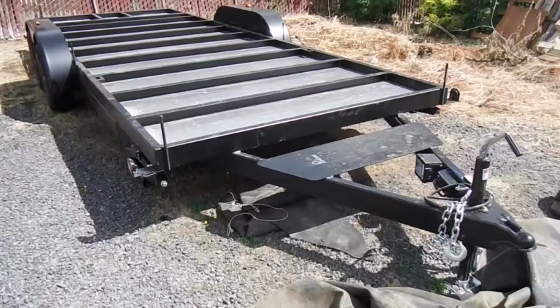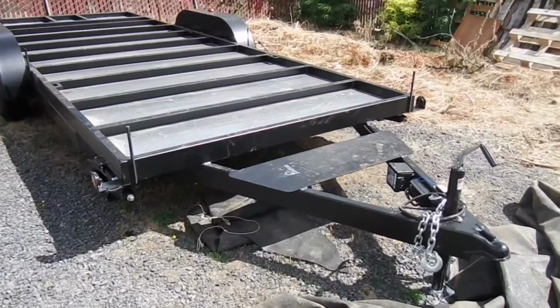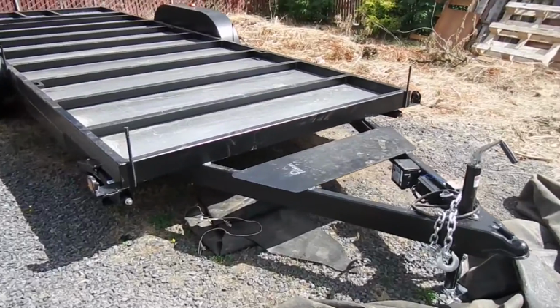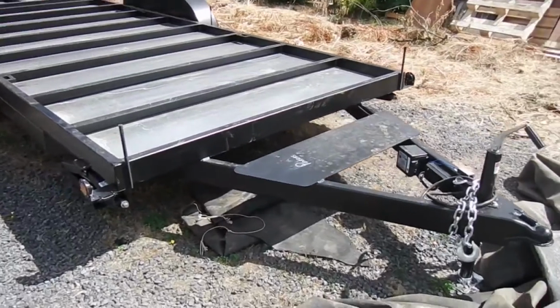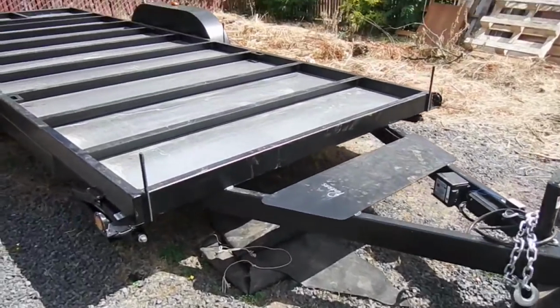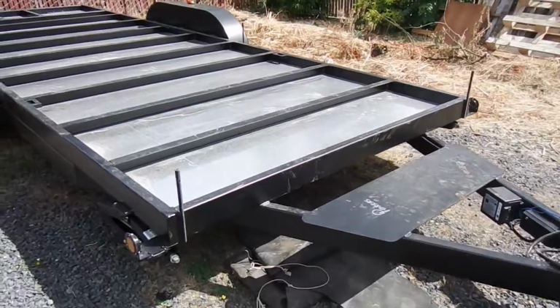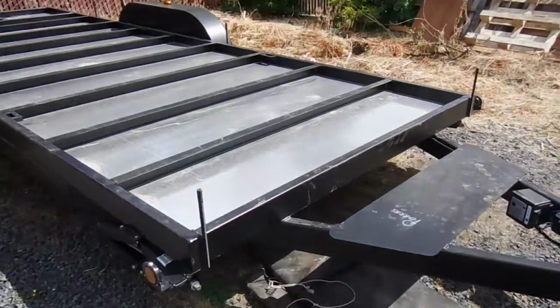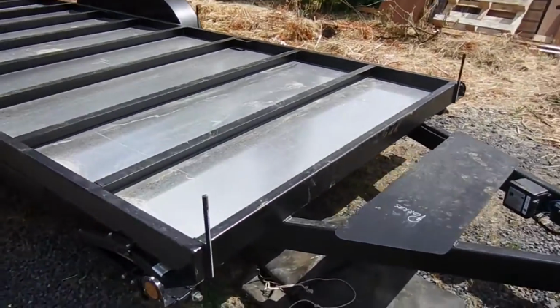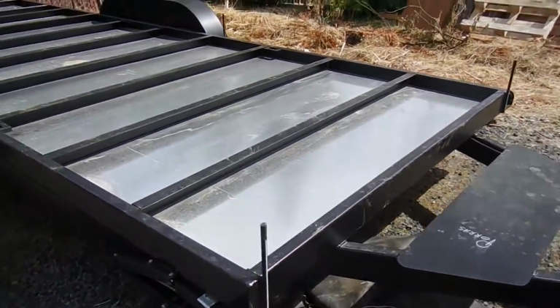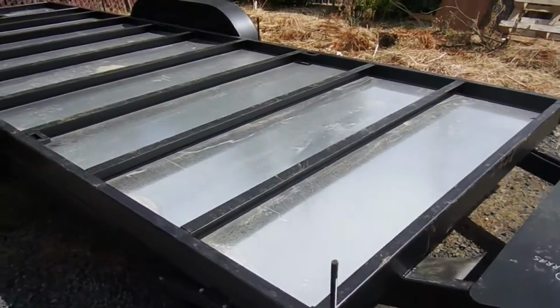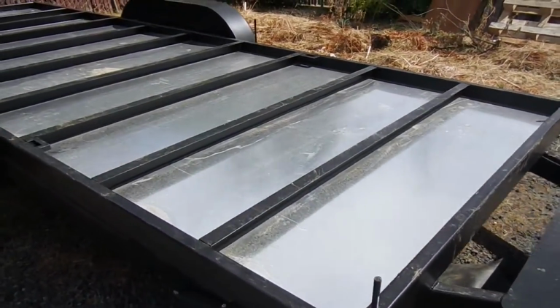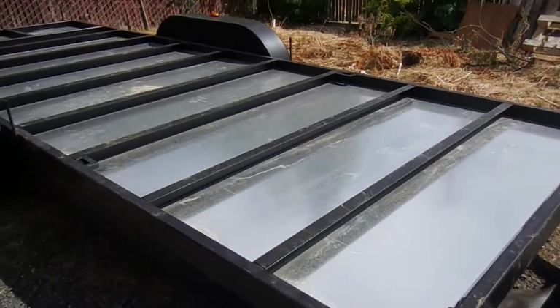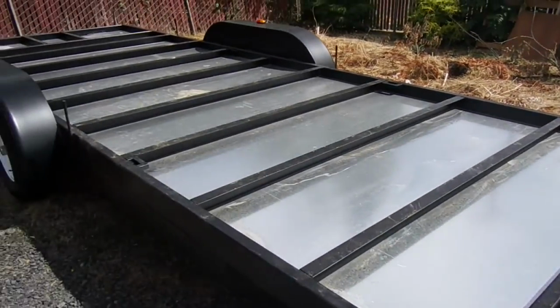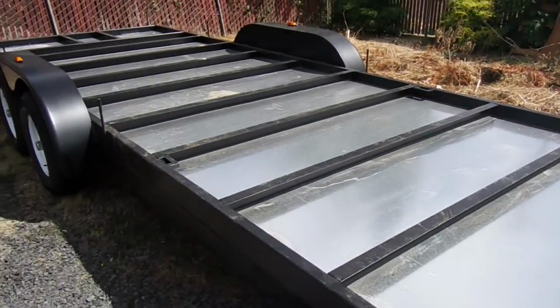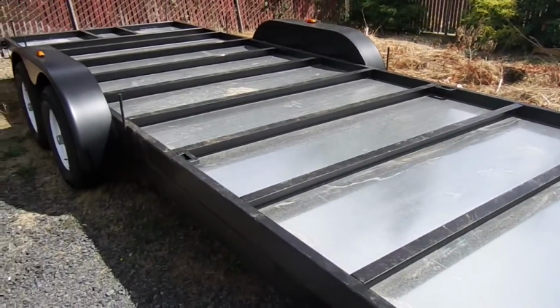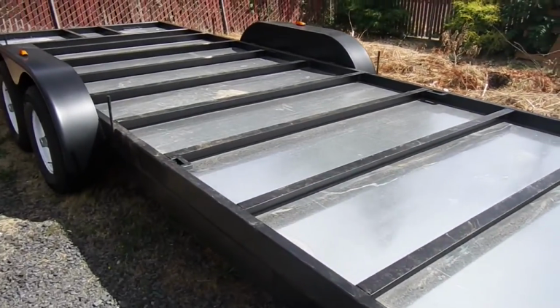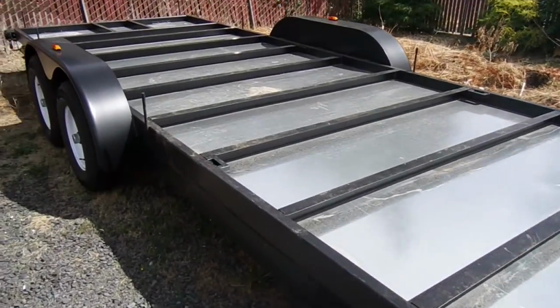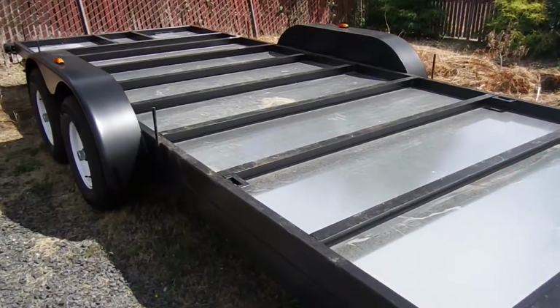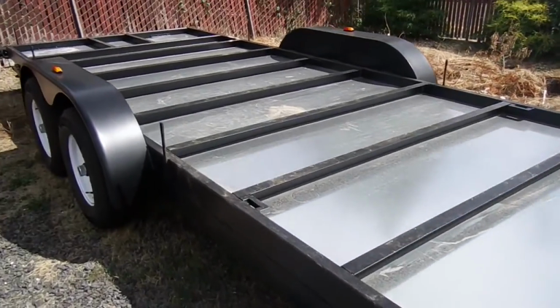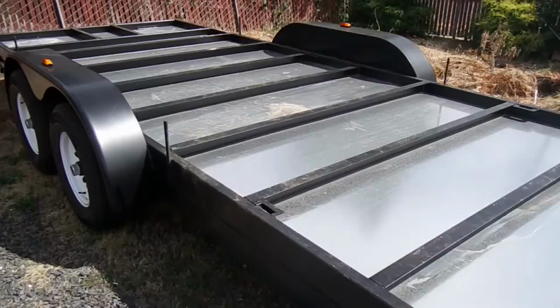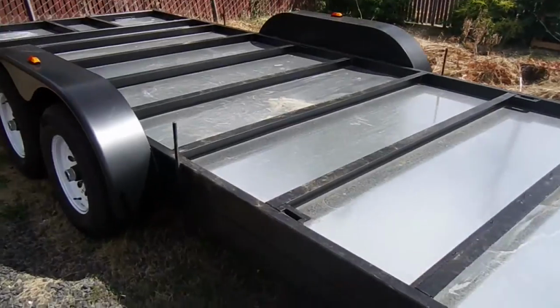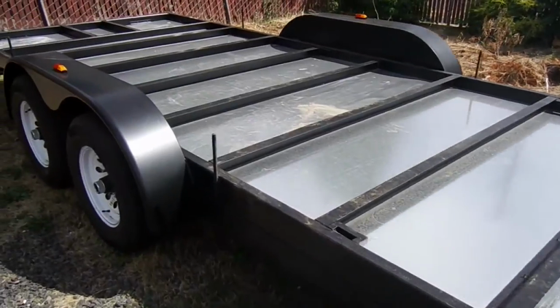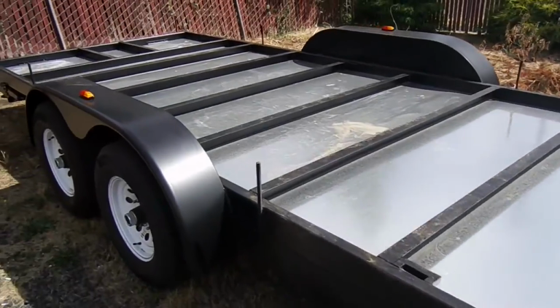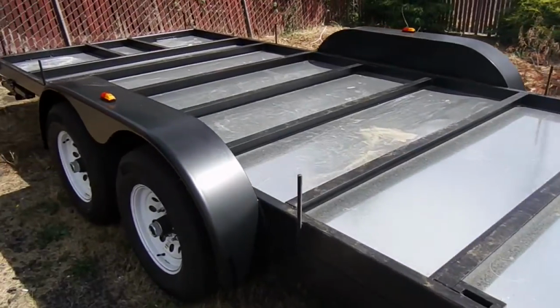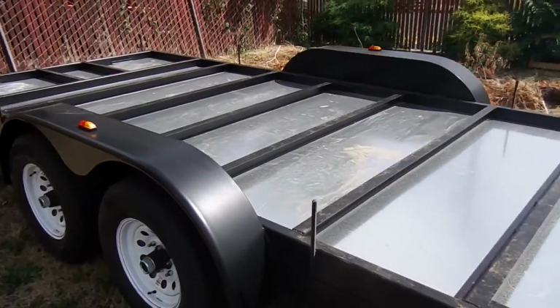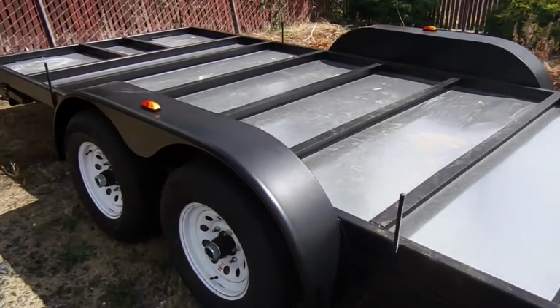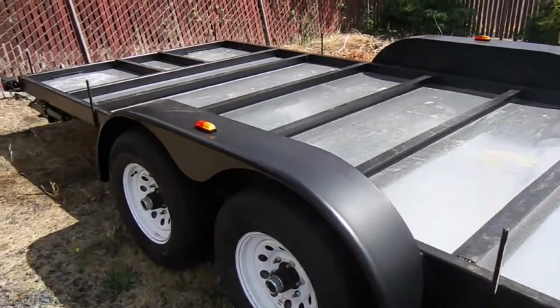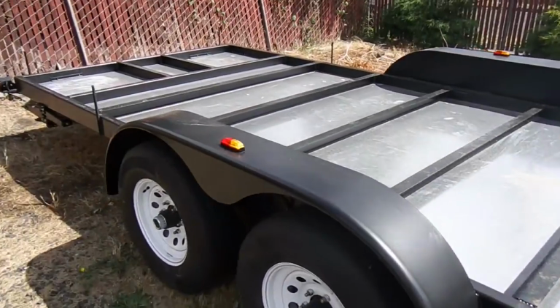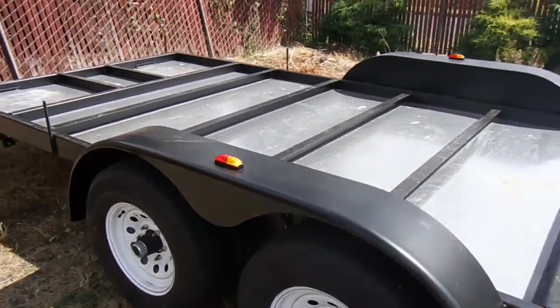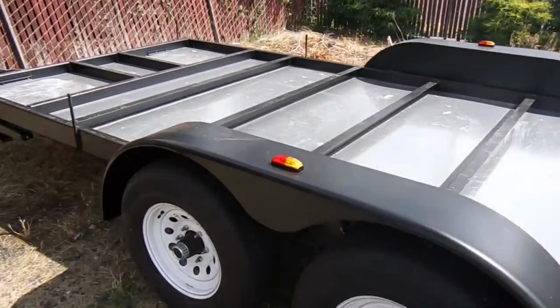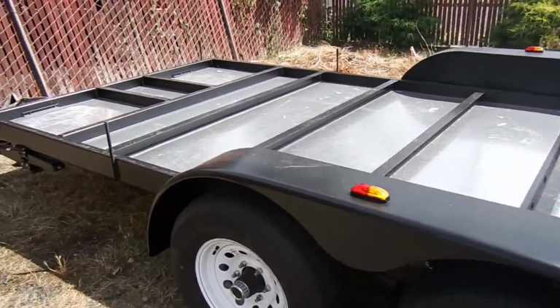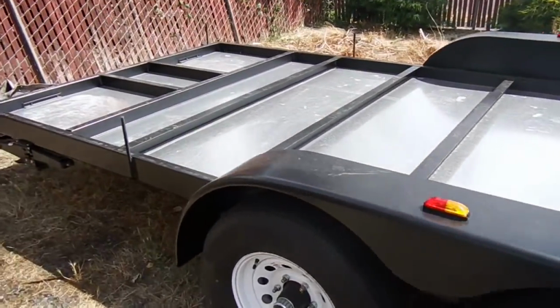So here's the trailer. It's a little bit dirty because it's been outside for a while. I'm going to start construction in a couple of weeks. It's a 20-foot trailer.